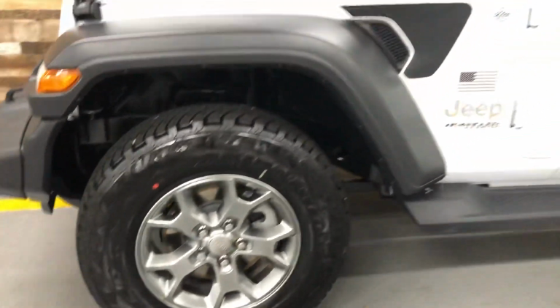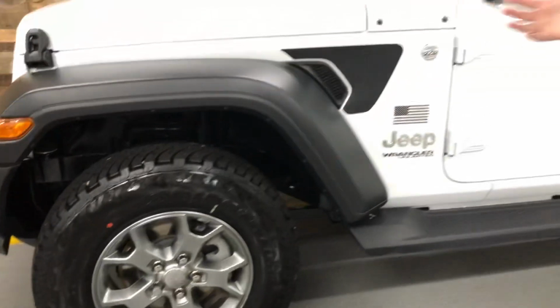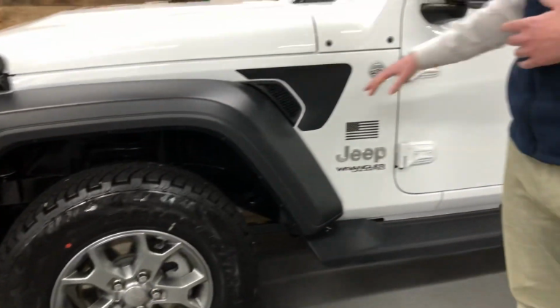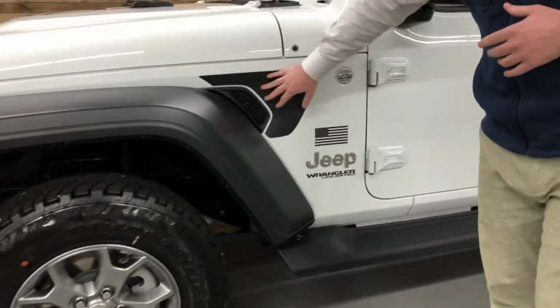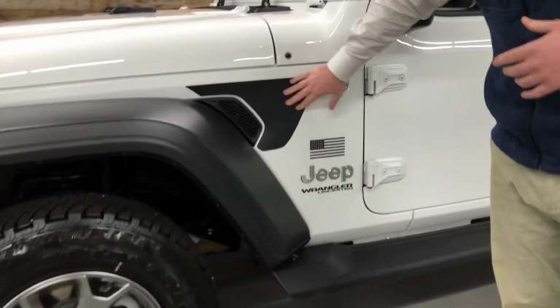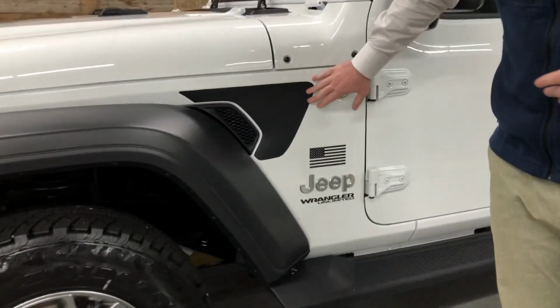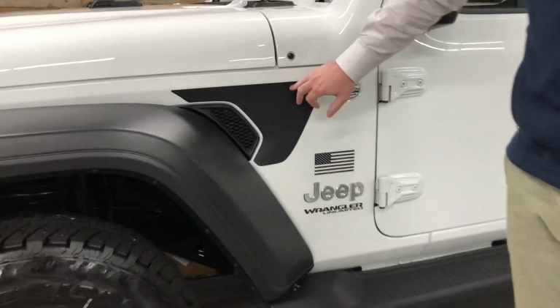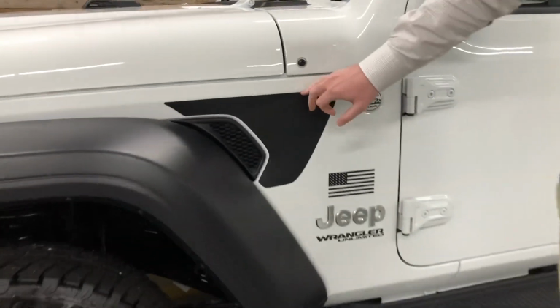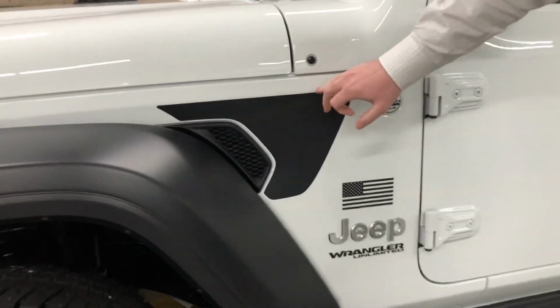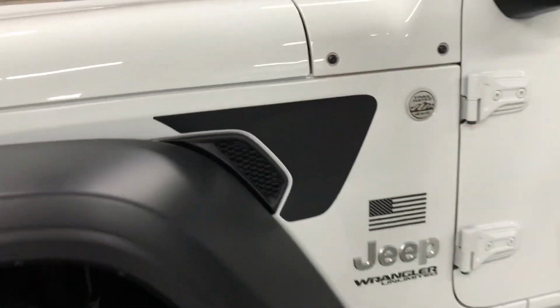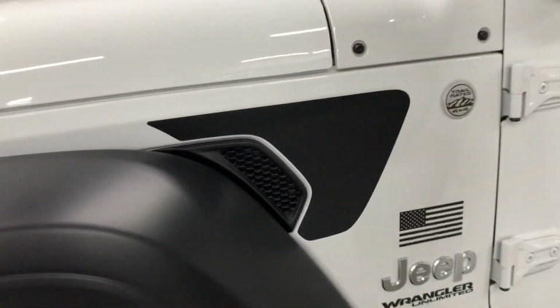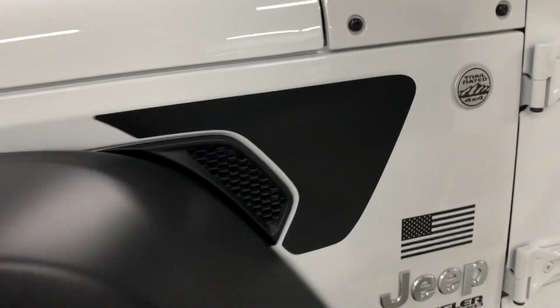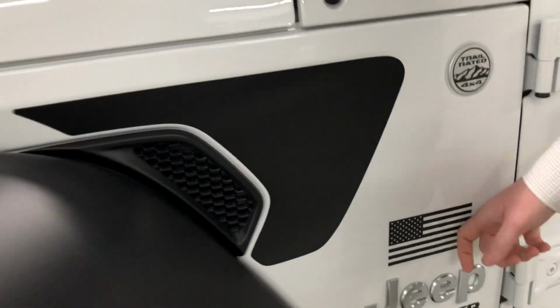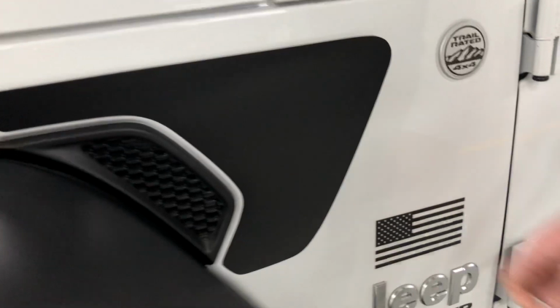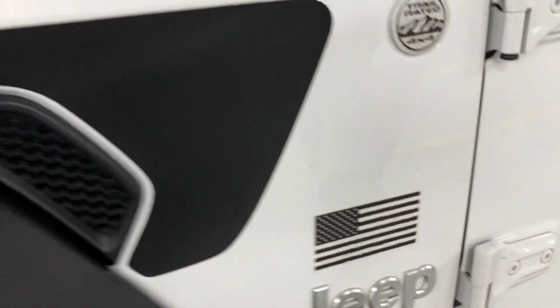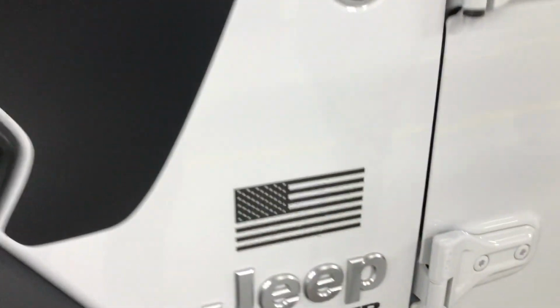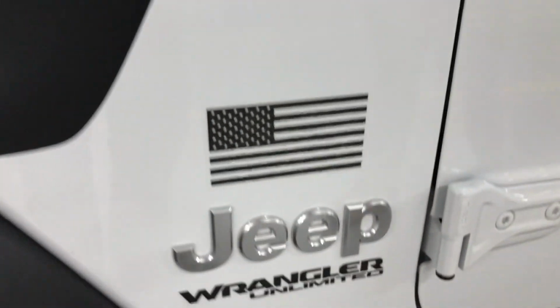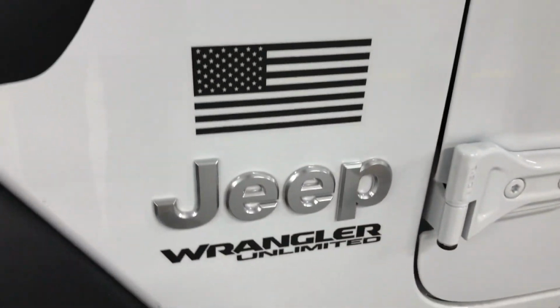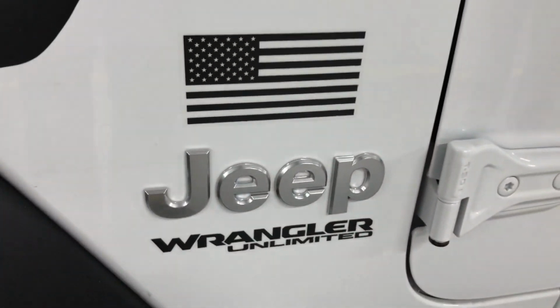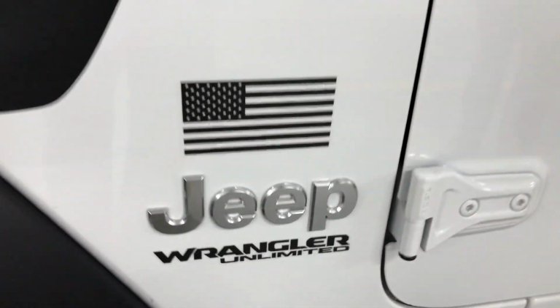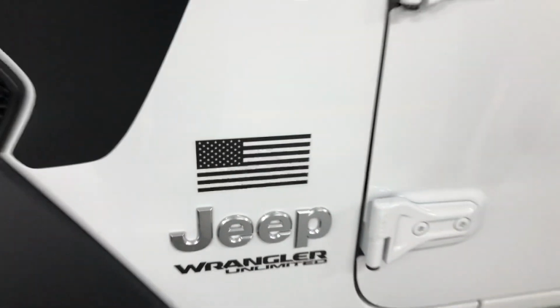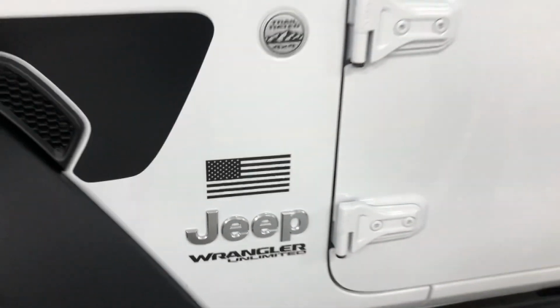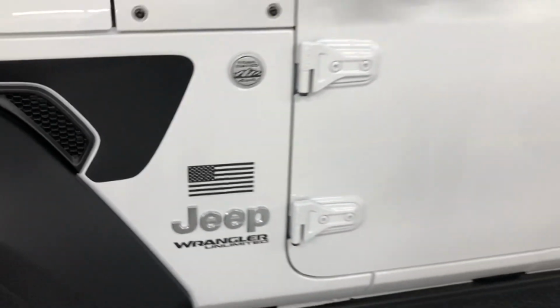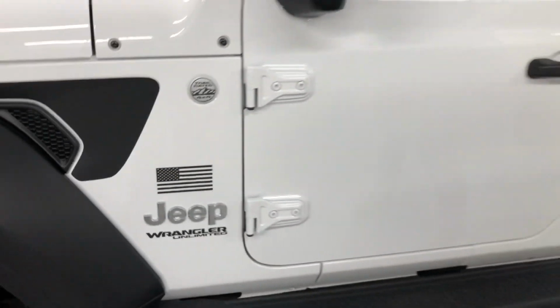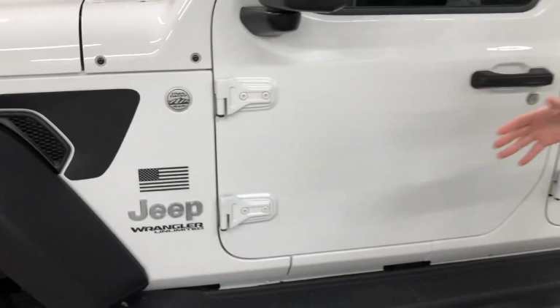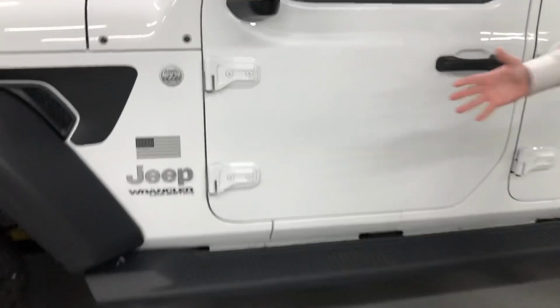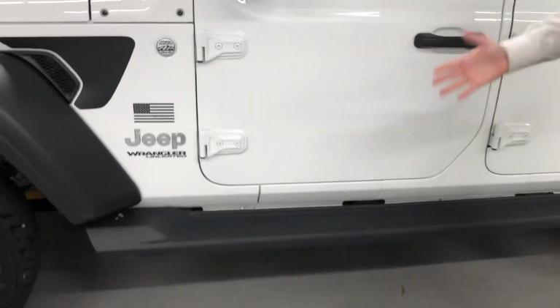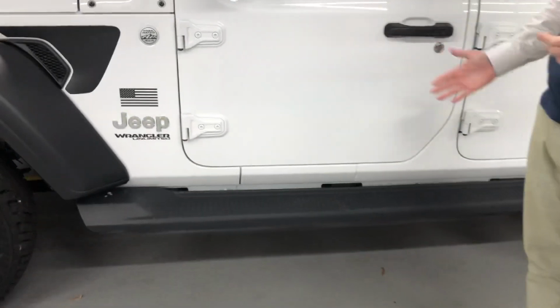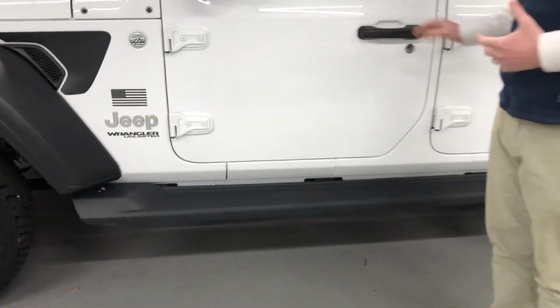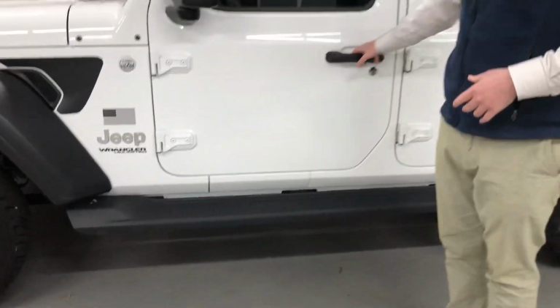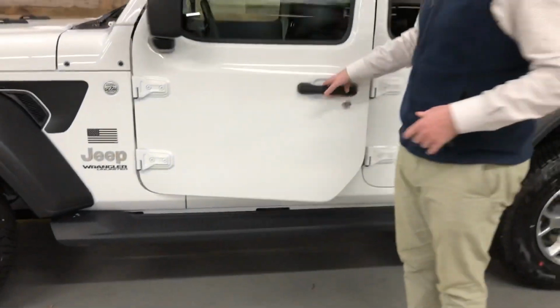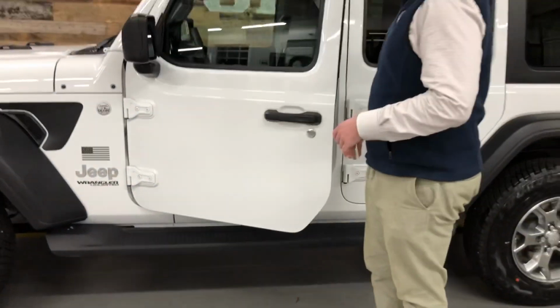With the decals, you get a little black accent, which looks pretty sharp with the white, as well as an American flag decal right above the silver Jeep lettering. Side steps are also part of the package, so you'll see those on every one.